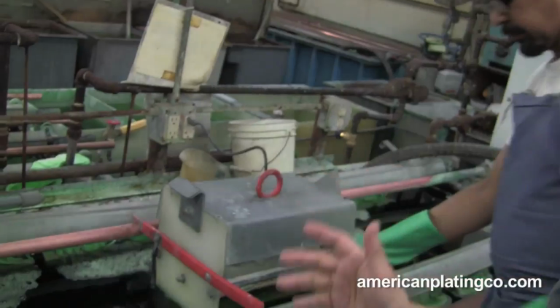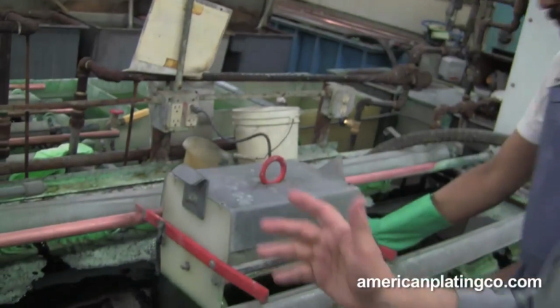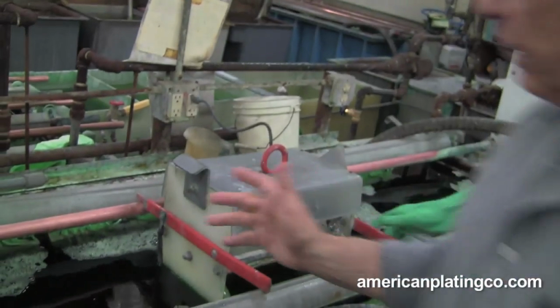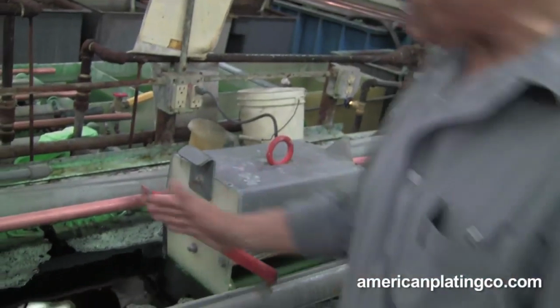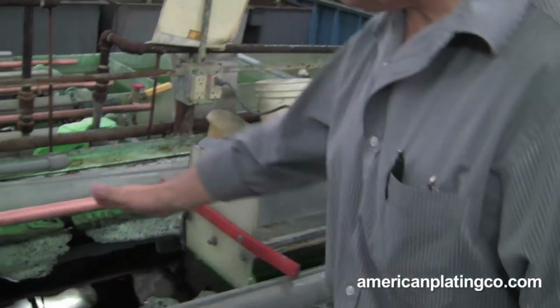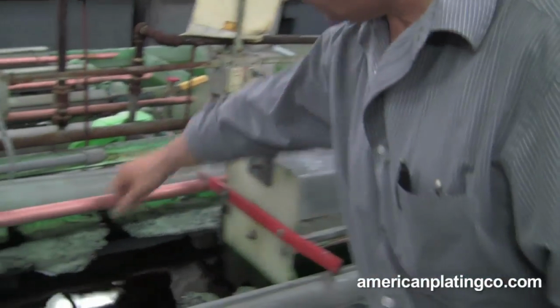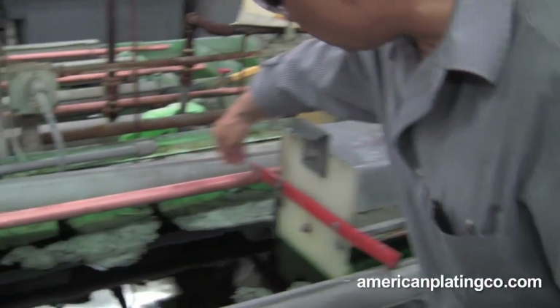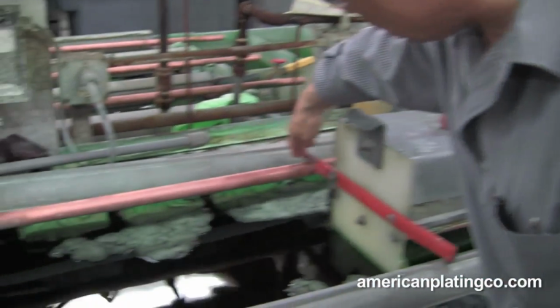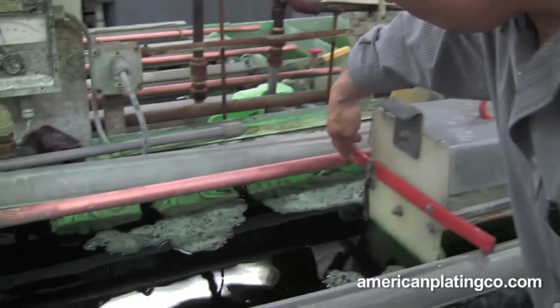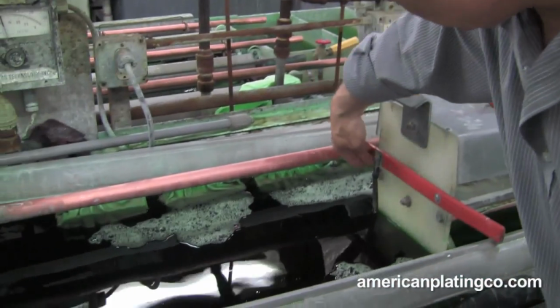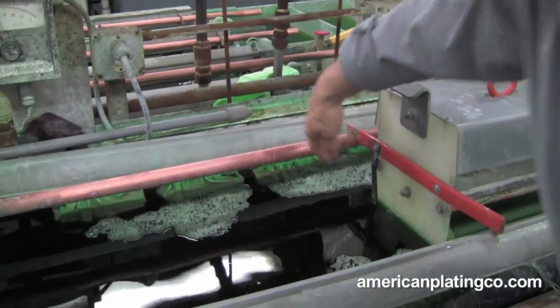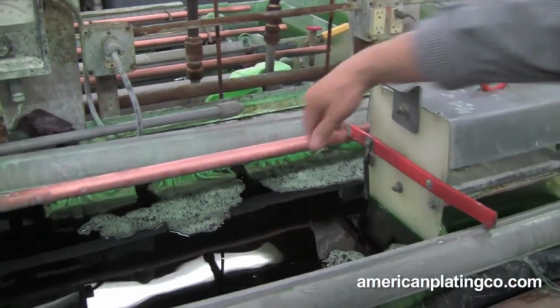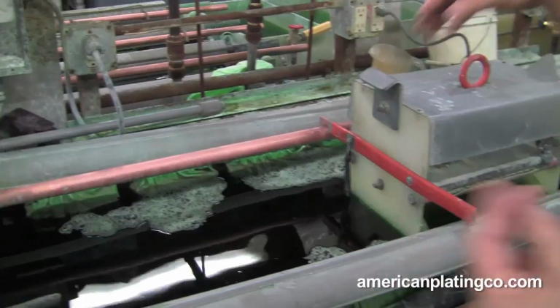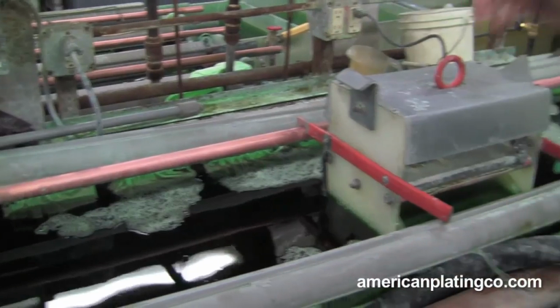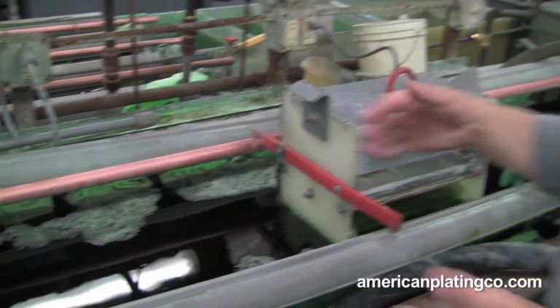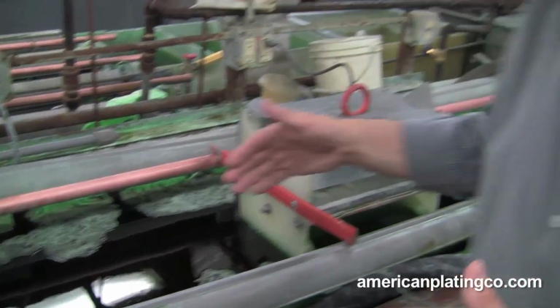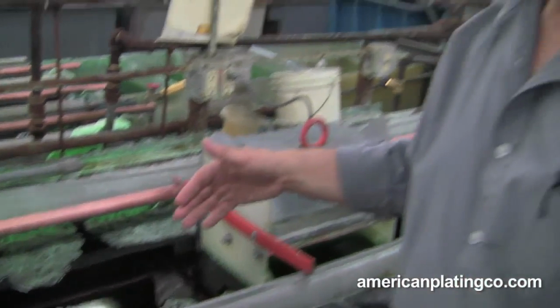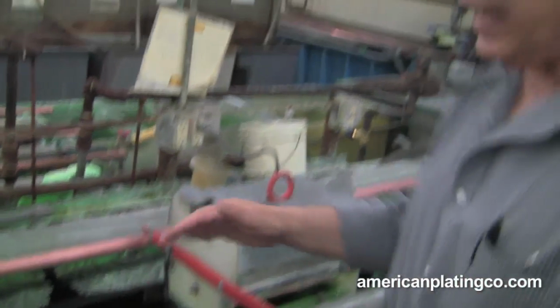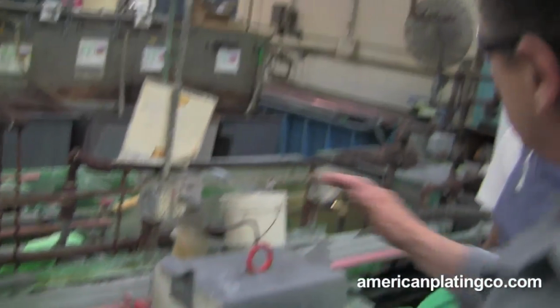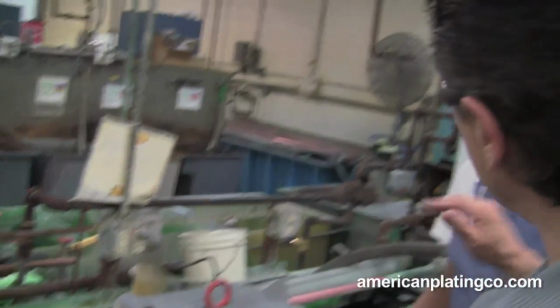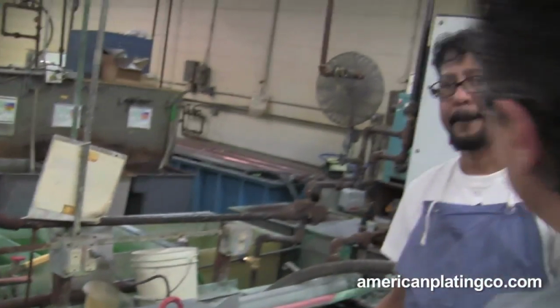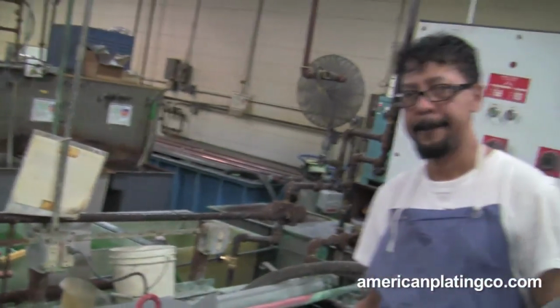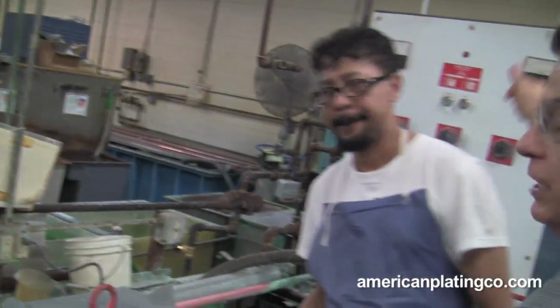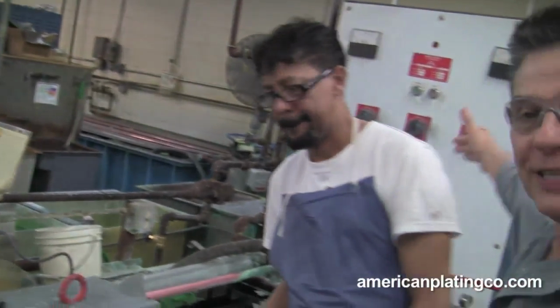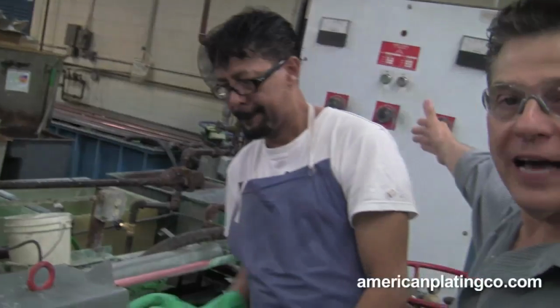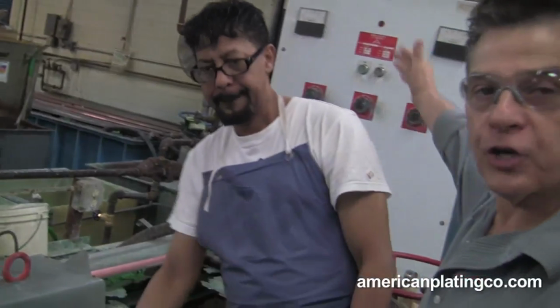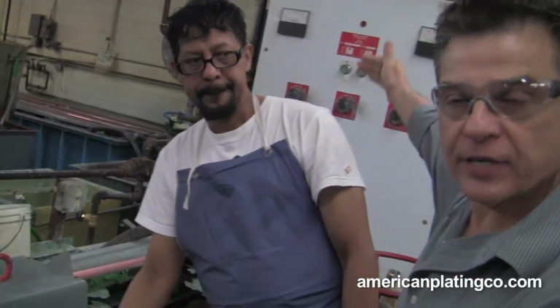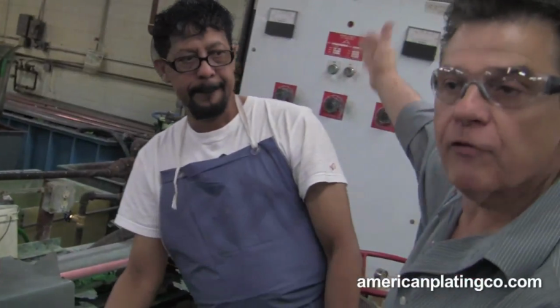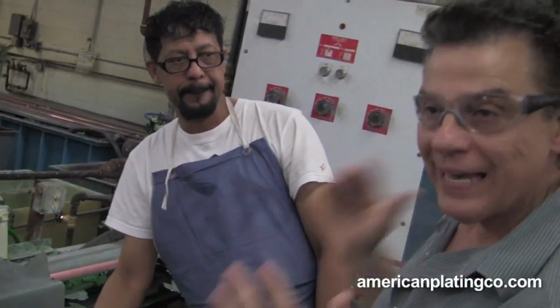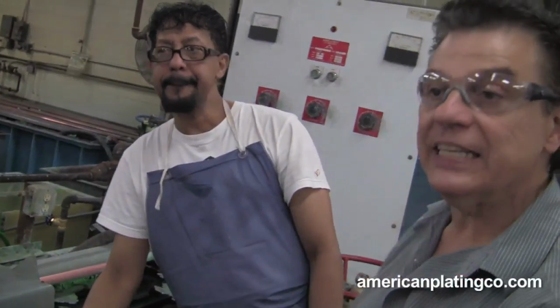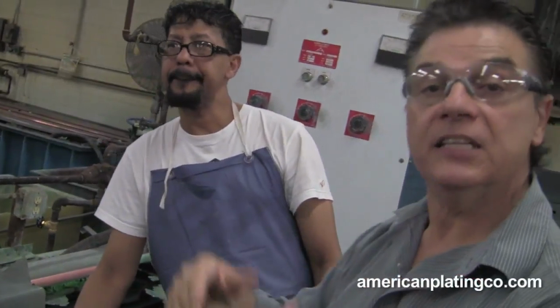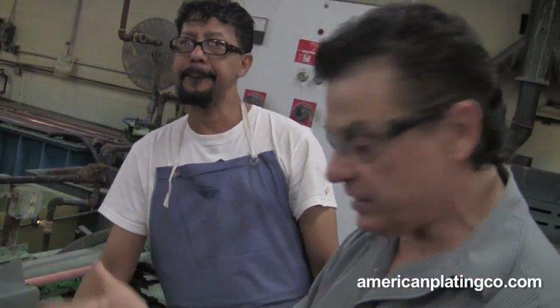Just like rack plating, the electricity goes through here, into the wire and onto the piece. Just like rack plating, you need to rectify it and change it from AC to DC.